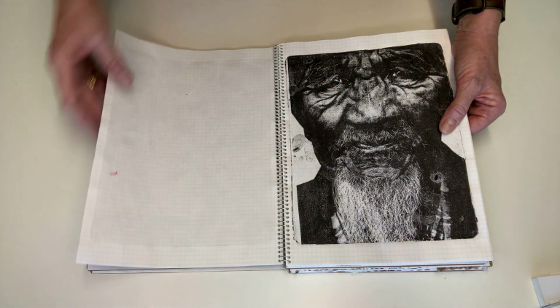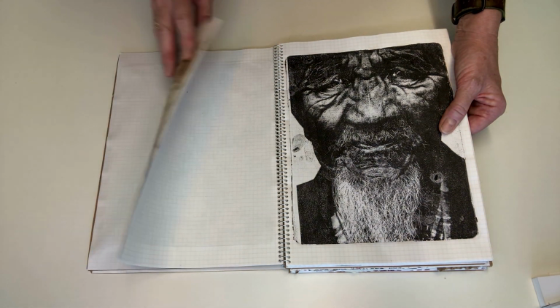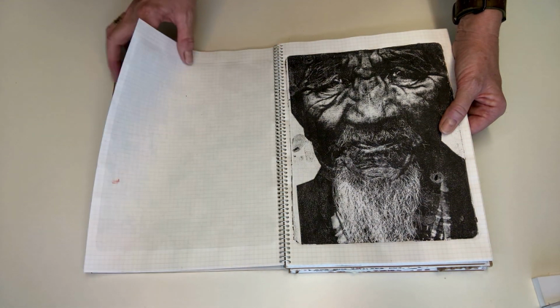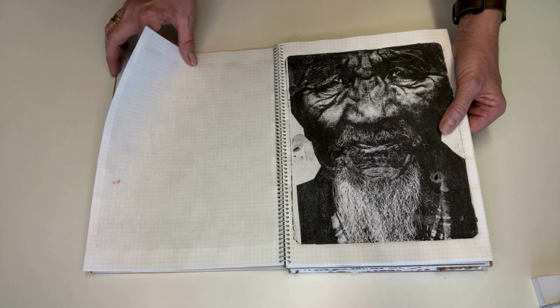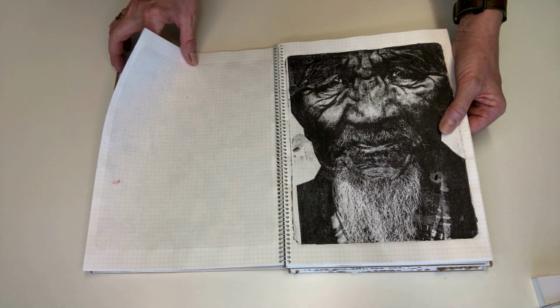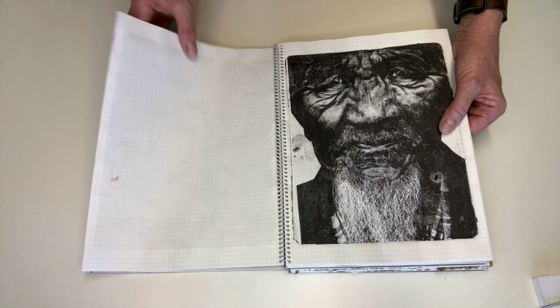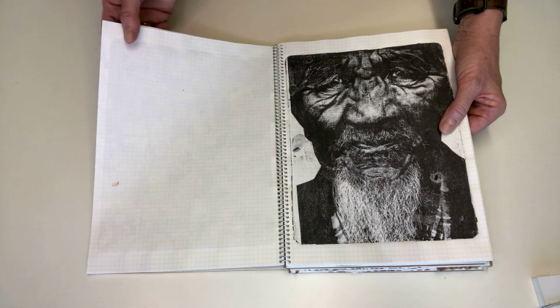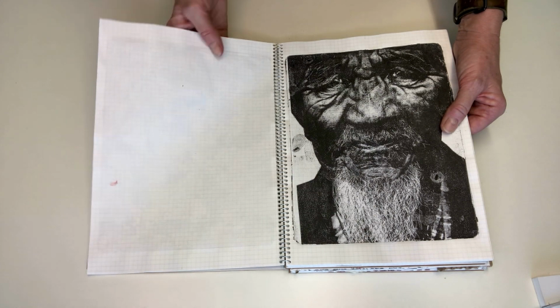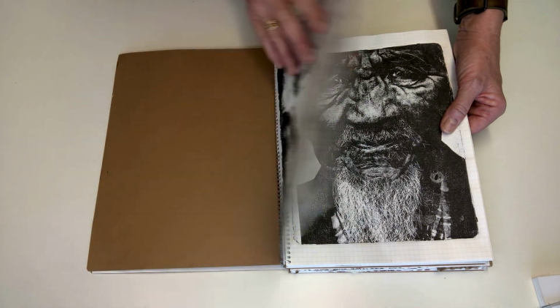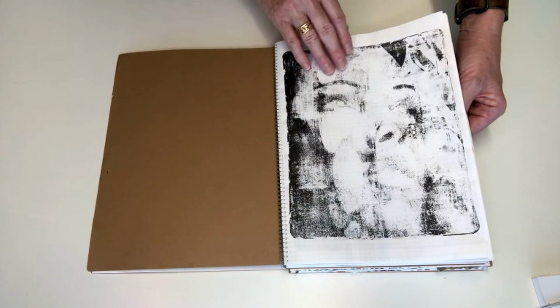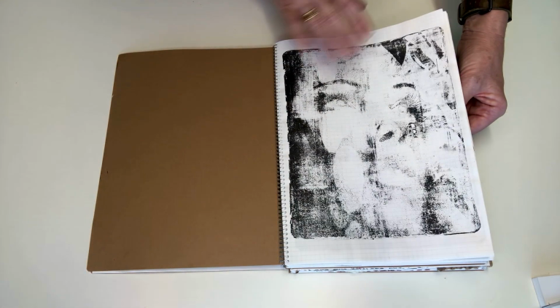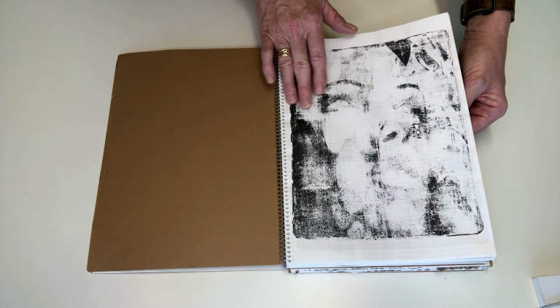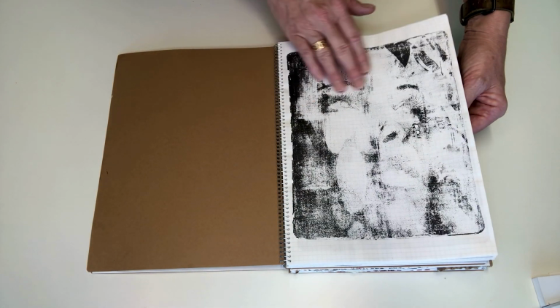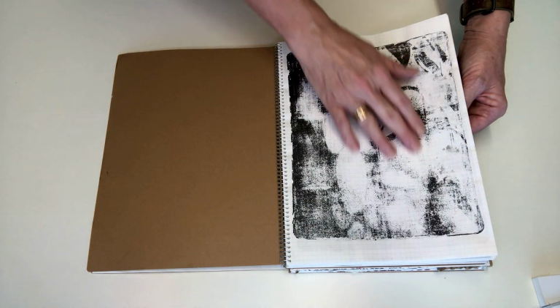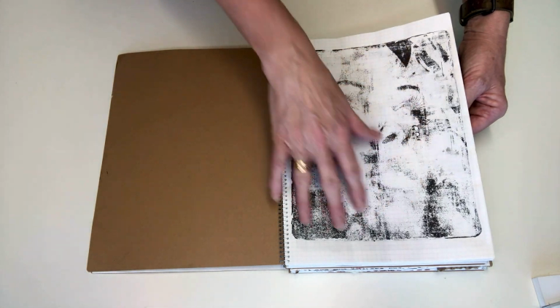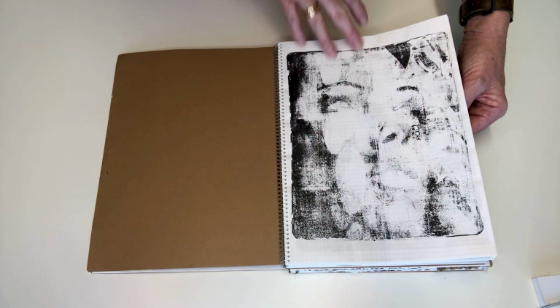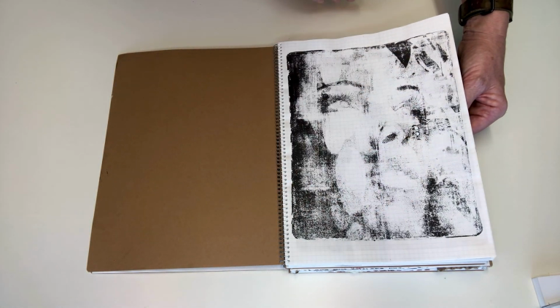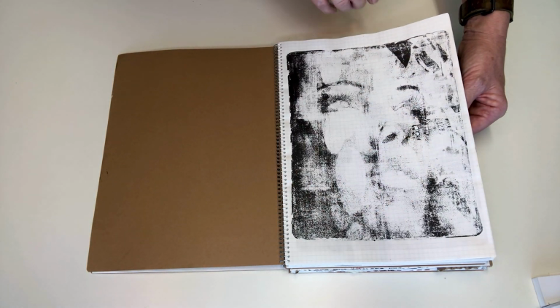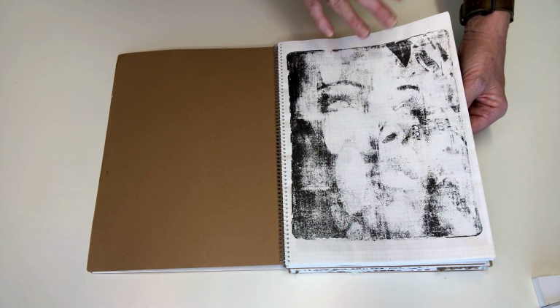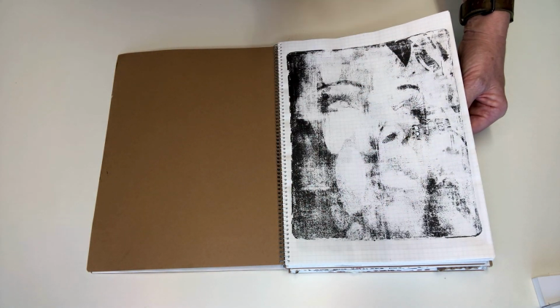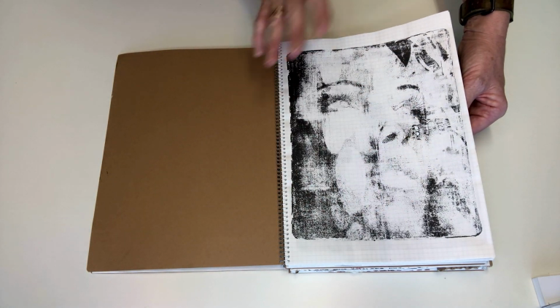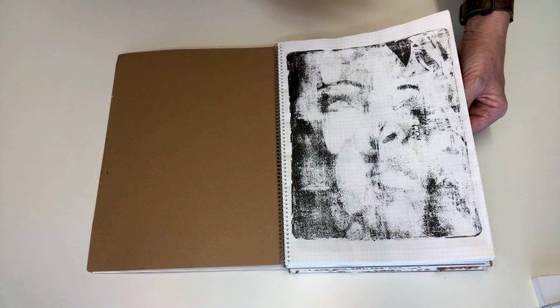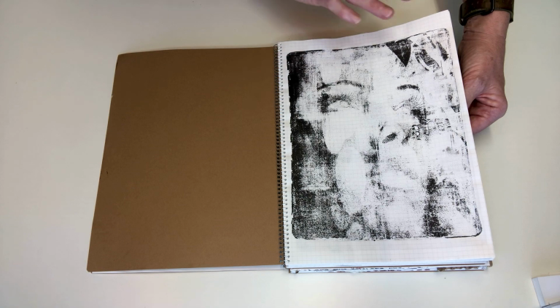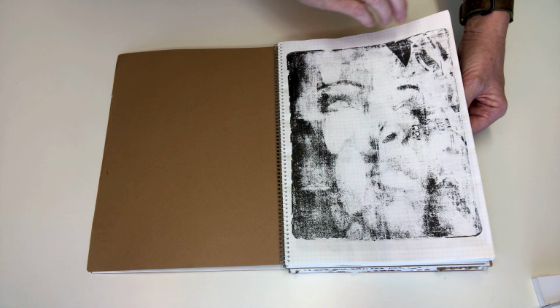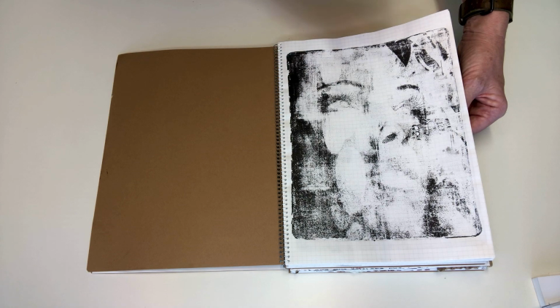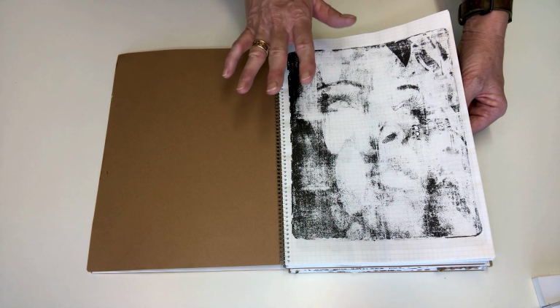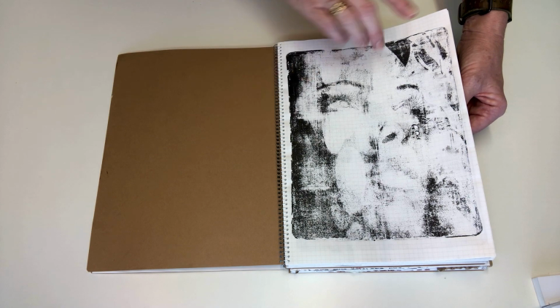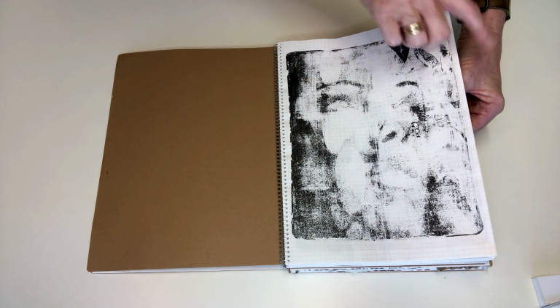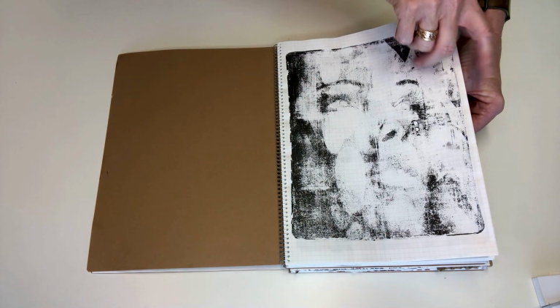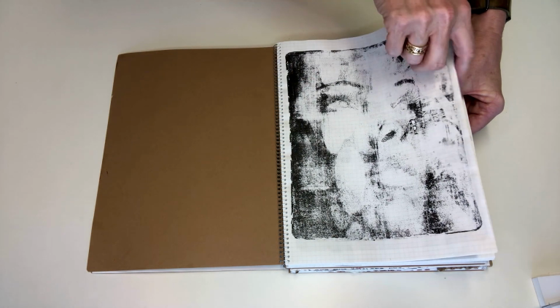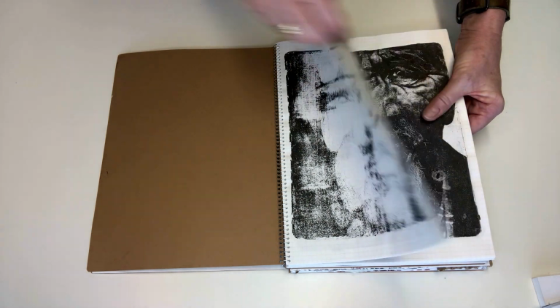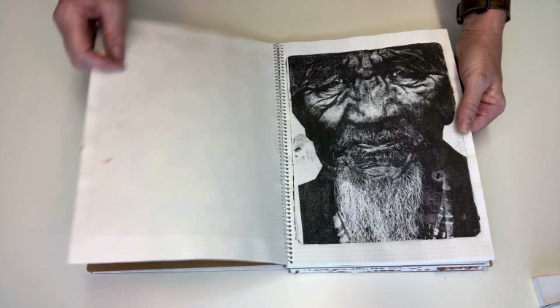They don't always work out so successfully. This was one of the early images and there are various reasons why they don't work.